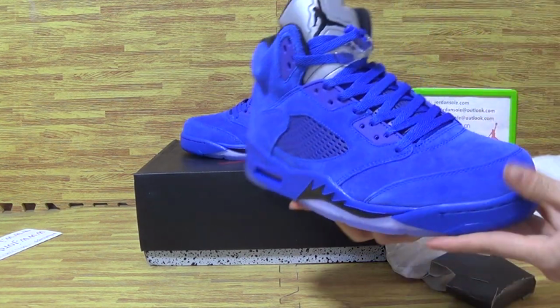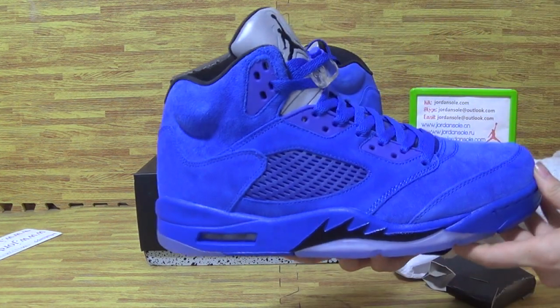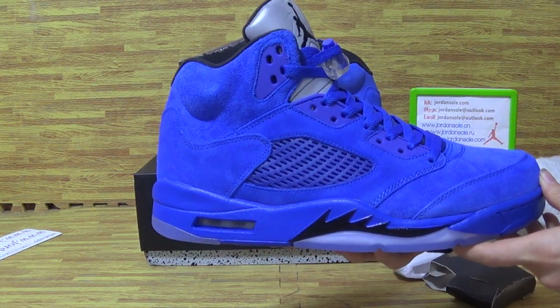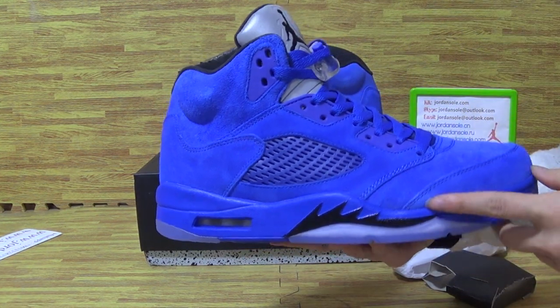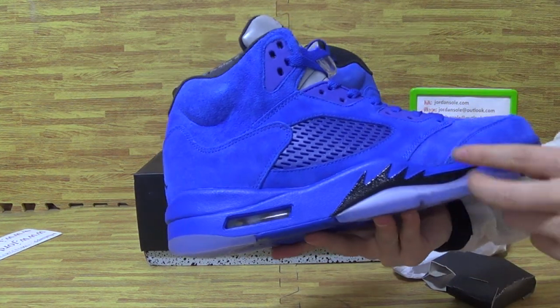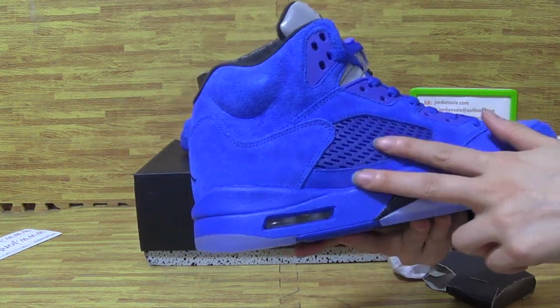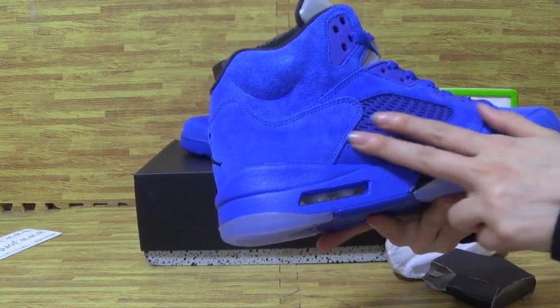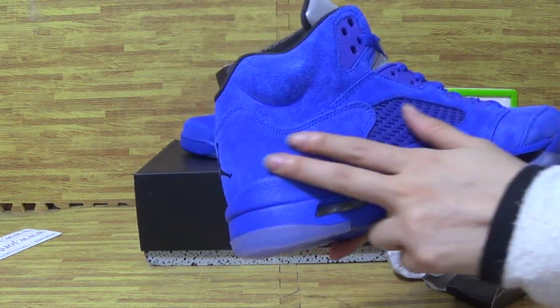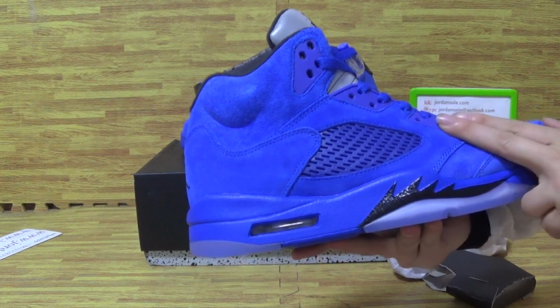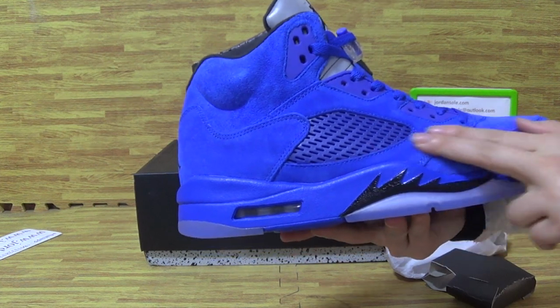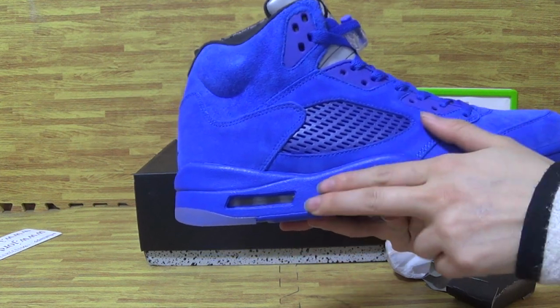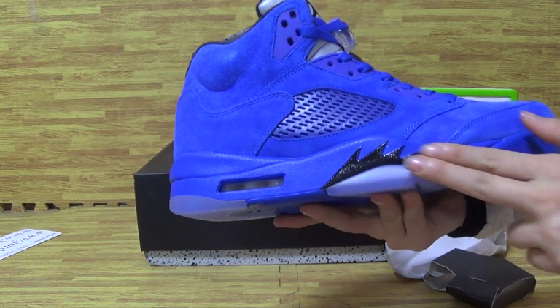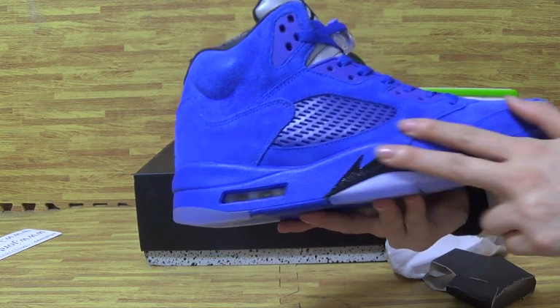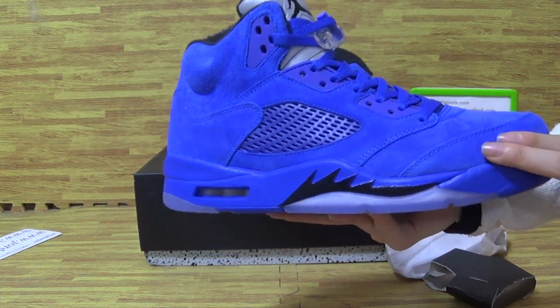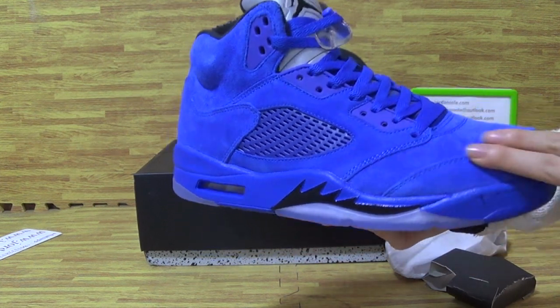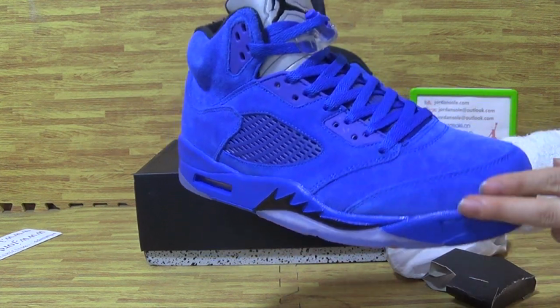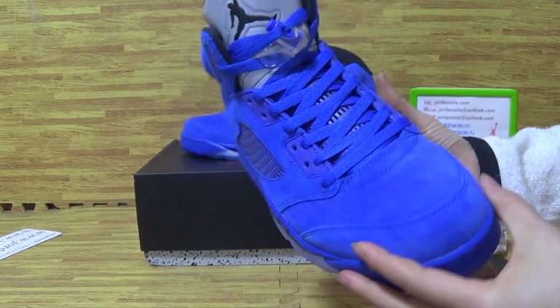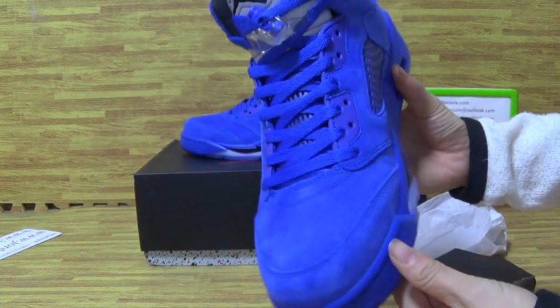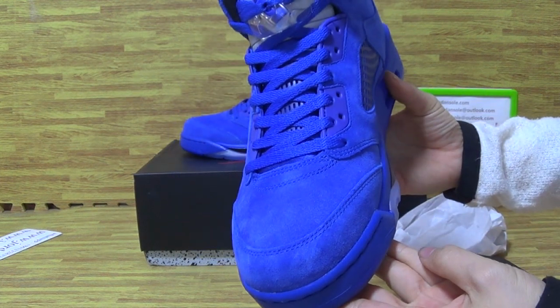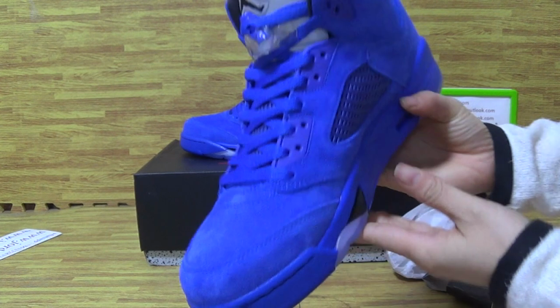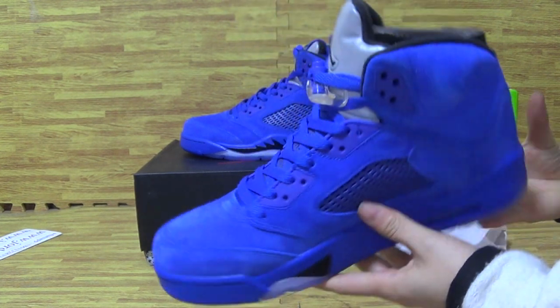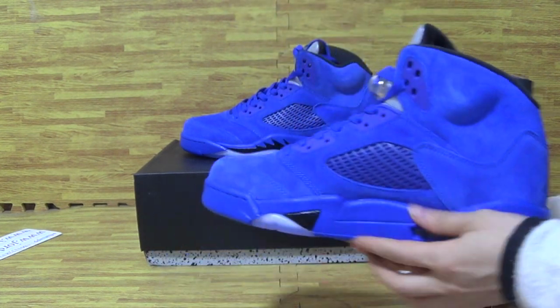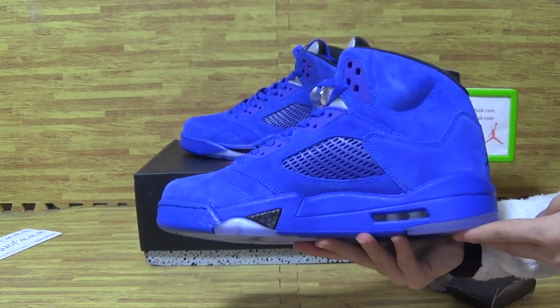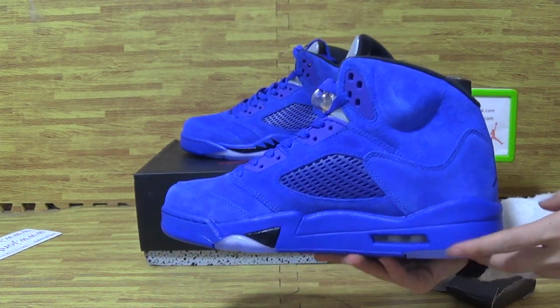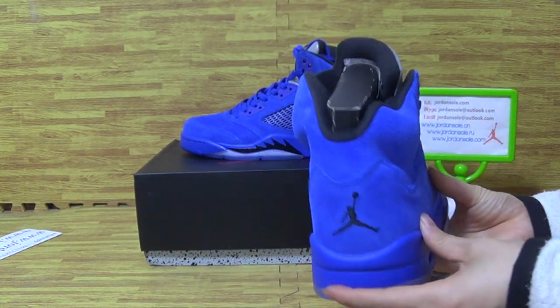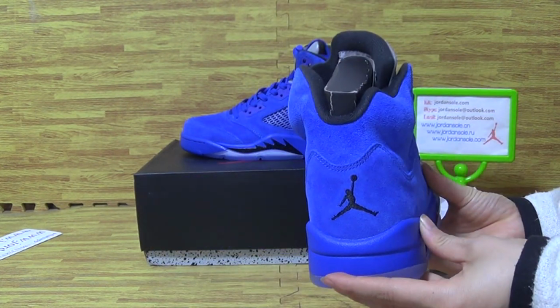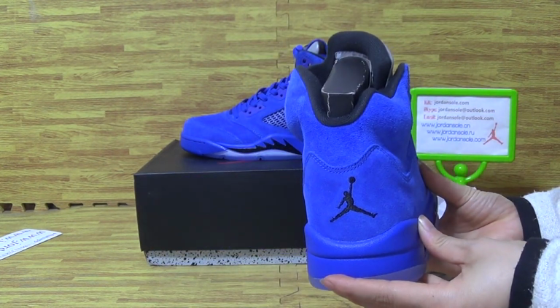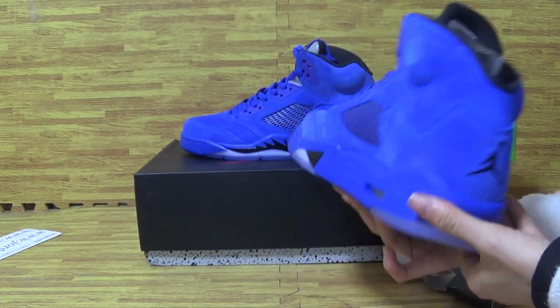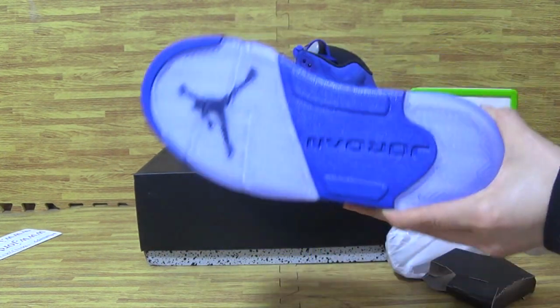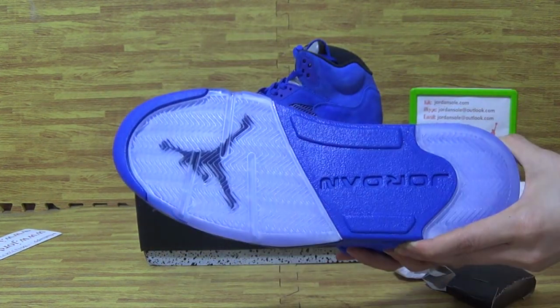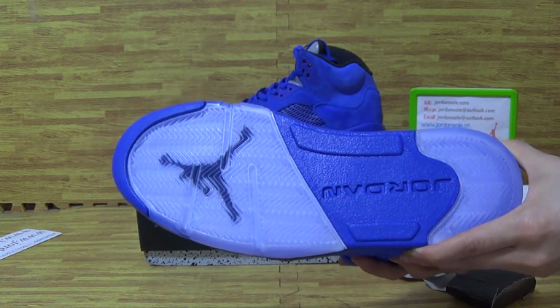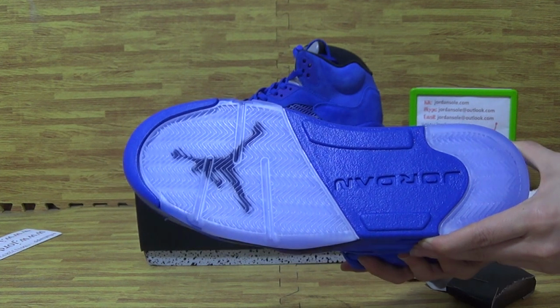Now let me show you guys the second shoe — this one is also nice. This side and the back, also shoes as well.